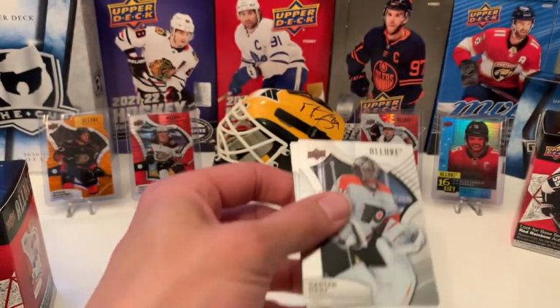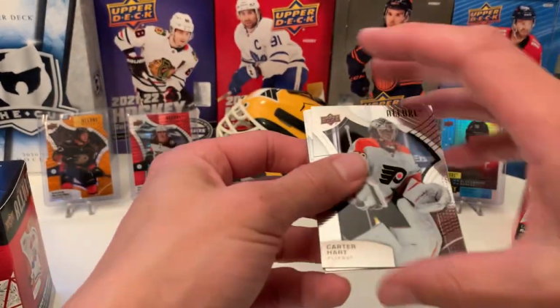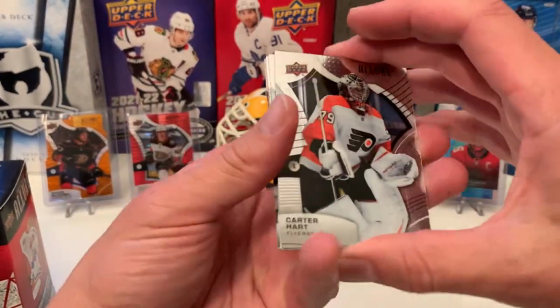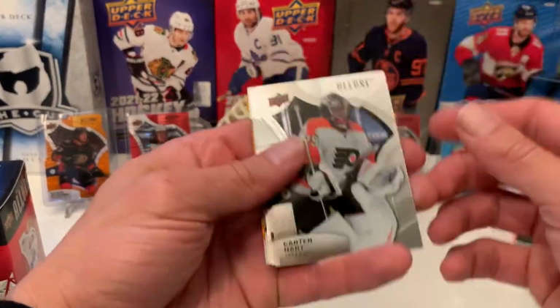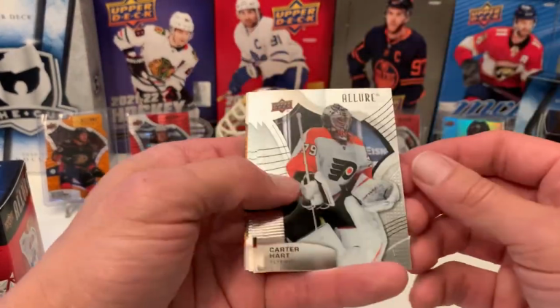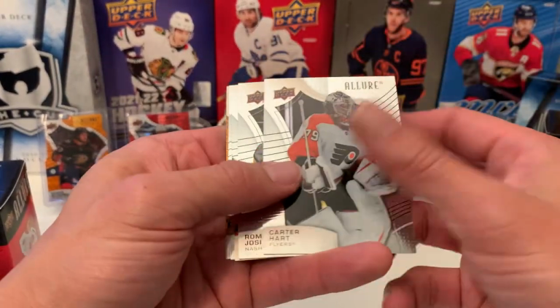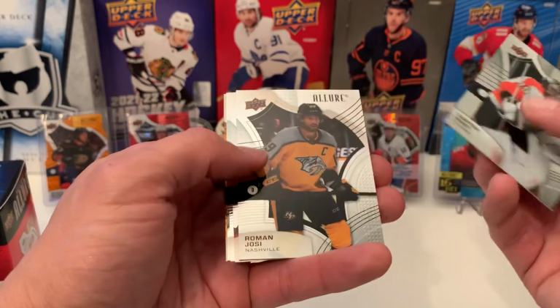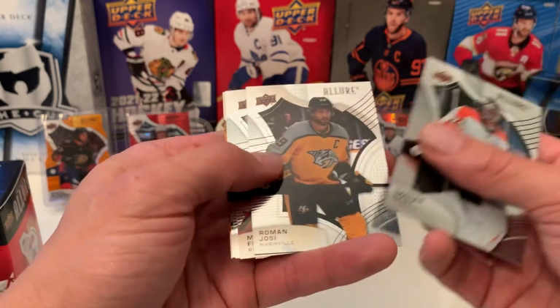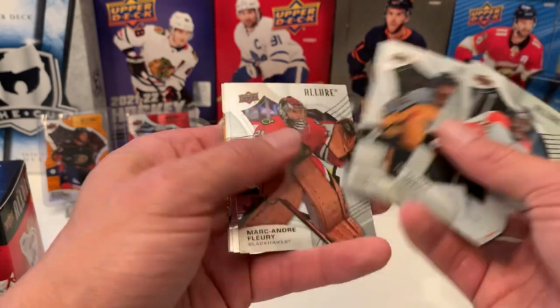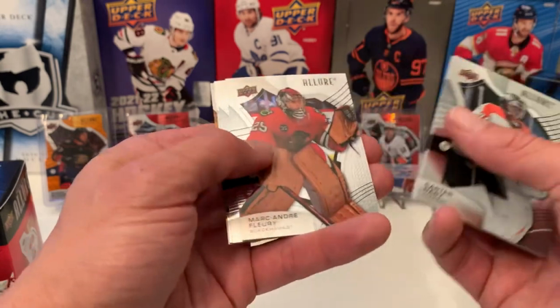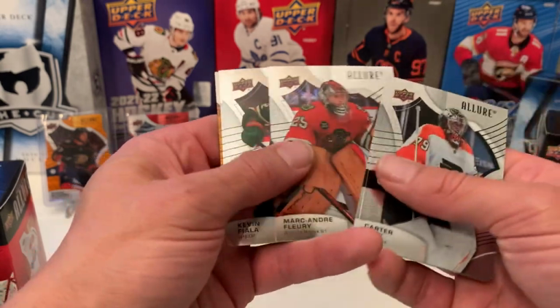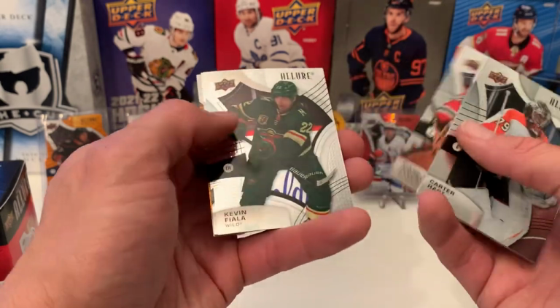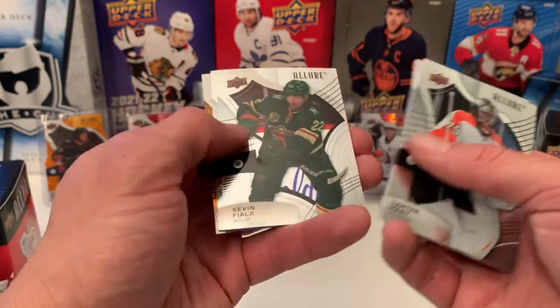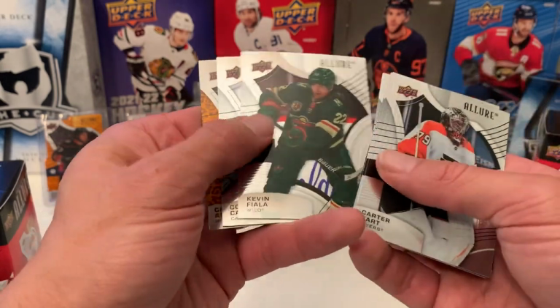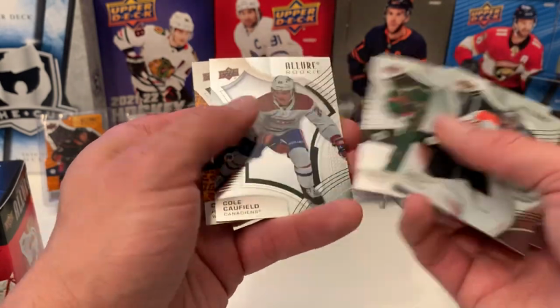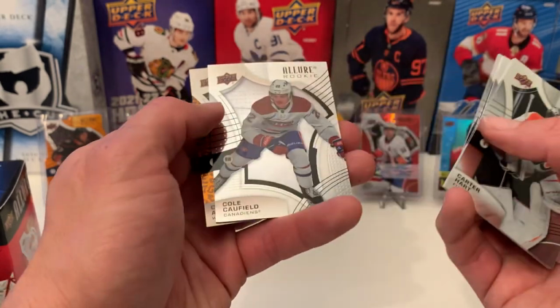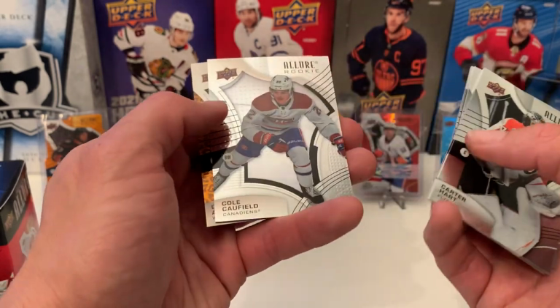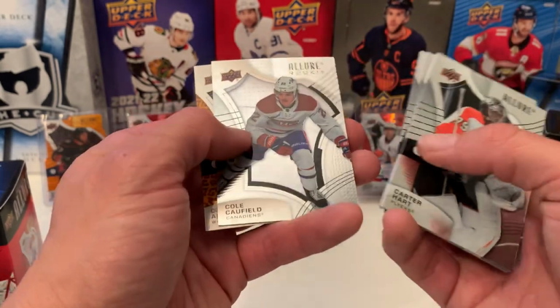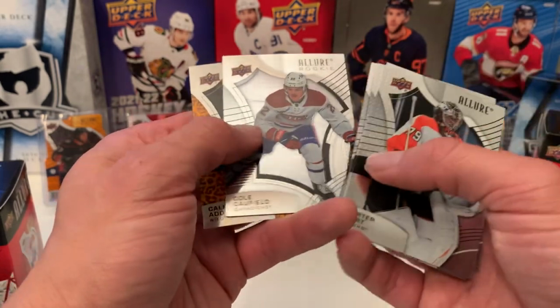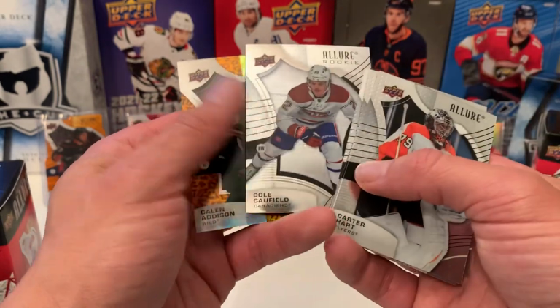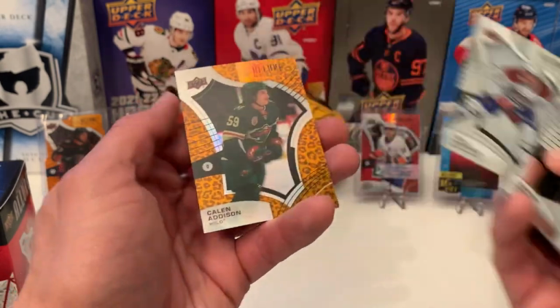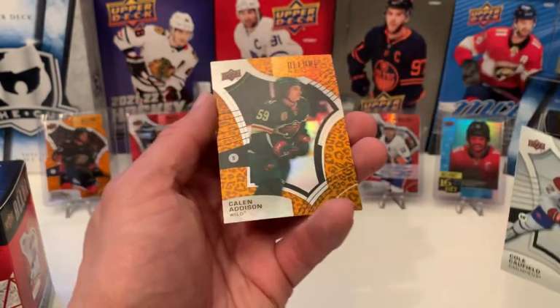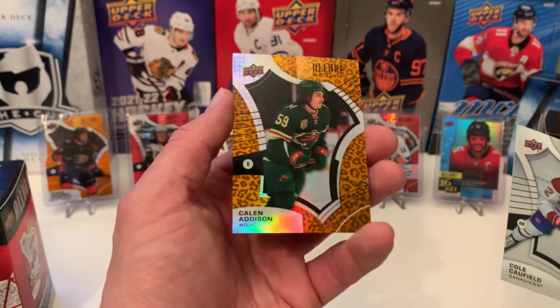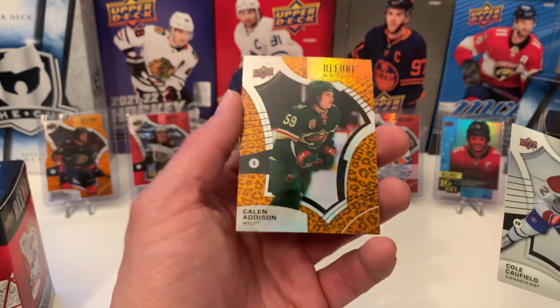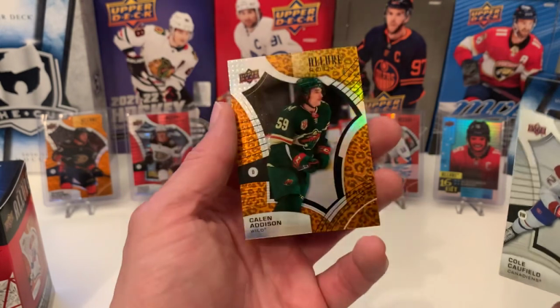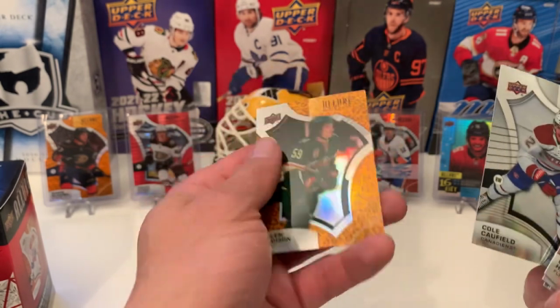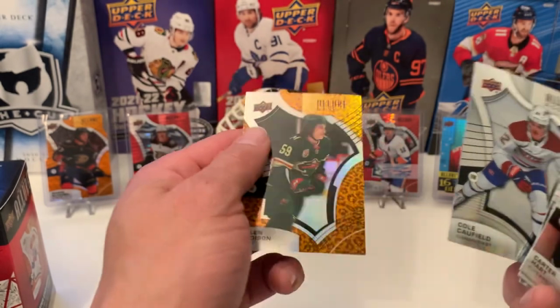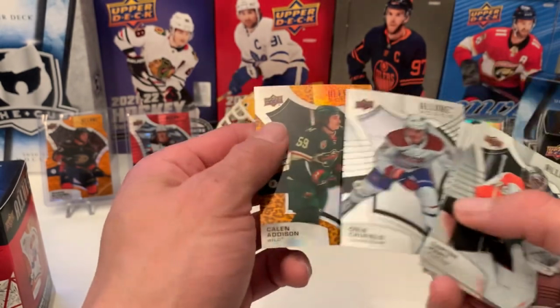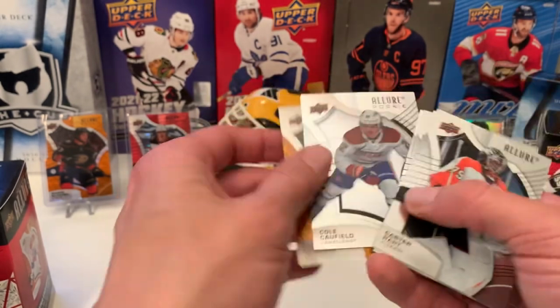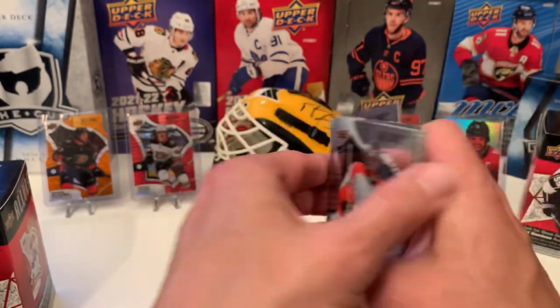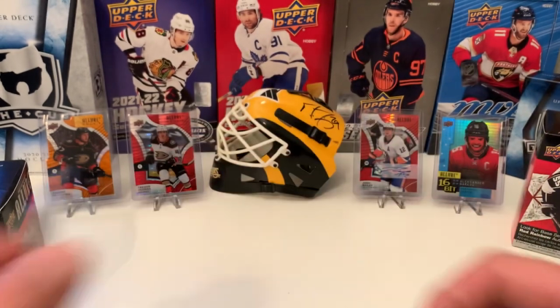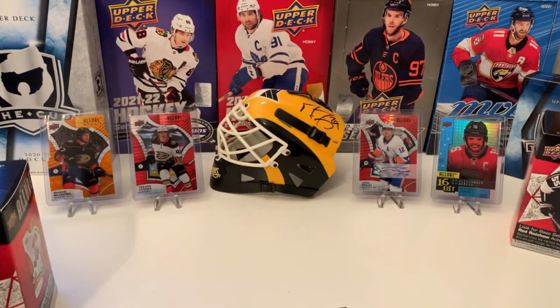Pack three: Carter Hart, Yossi, Fleury, Fiala. Rookie Cole Caulfield. And a Cayden Addison on the Leopard — Rookie card.